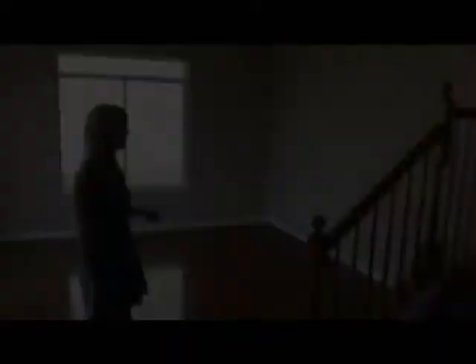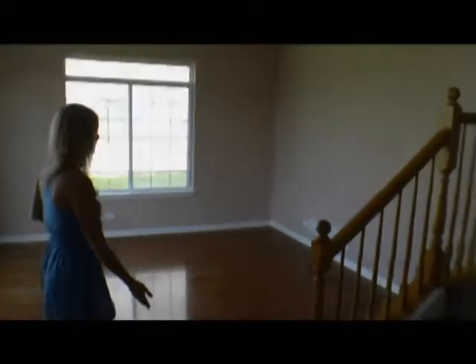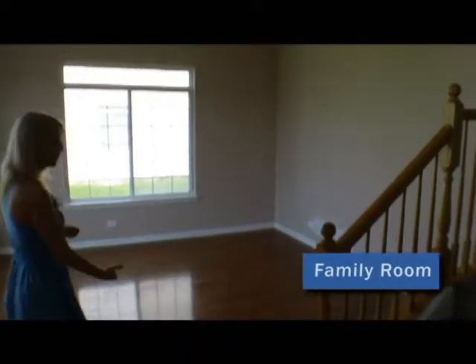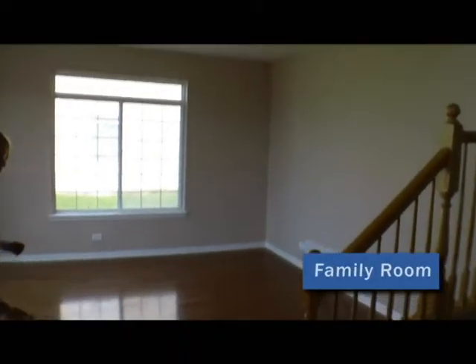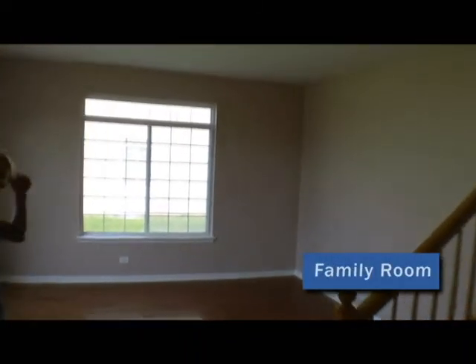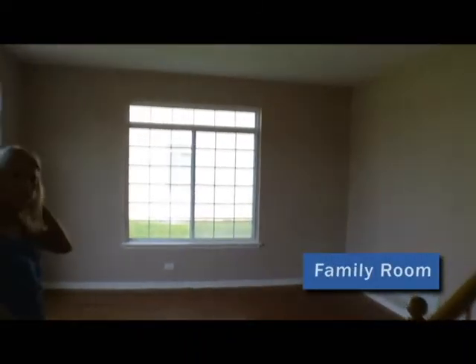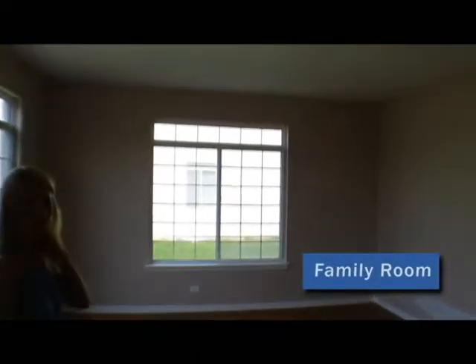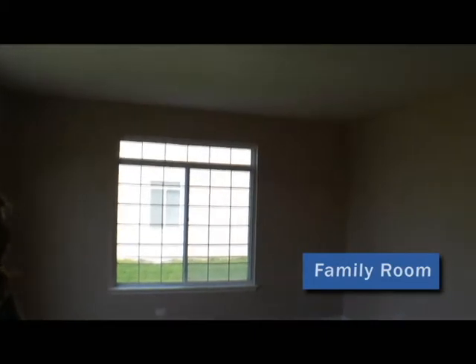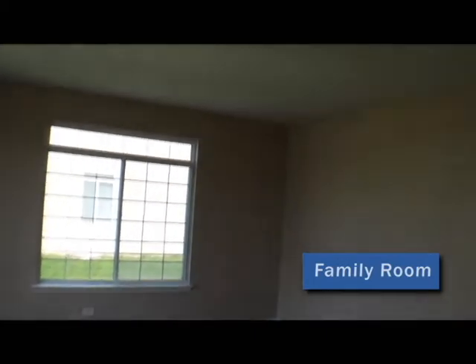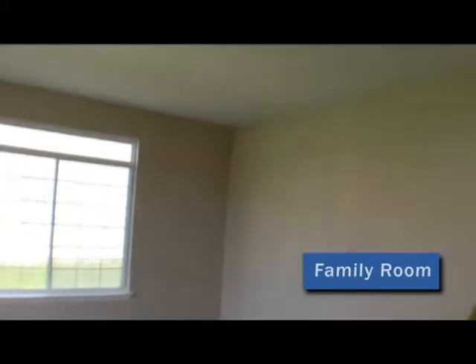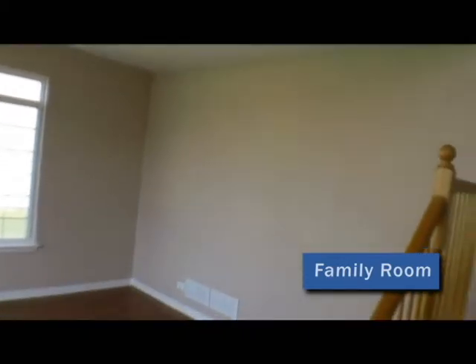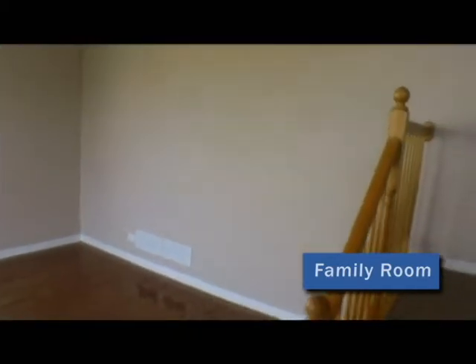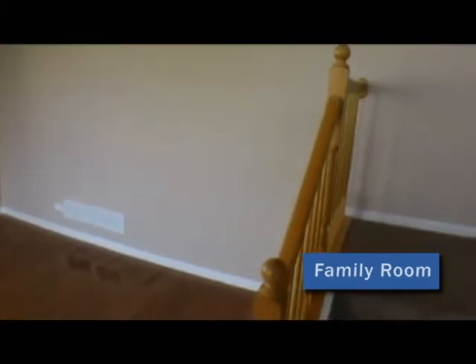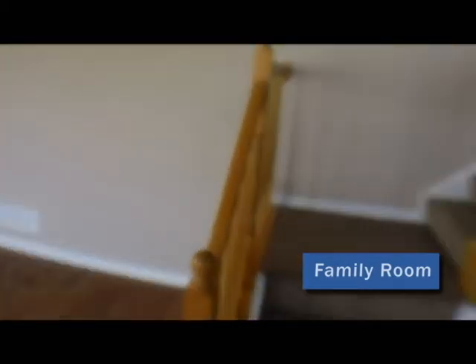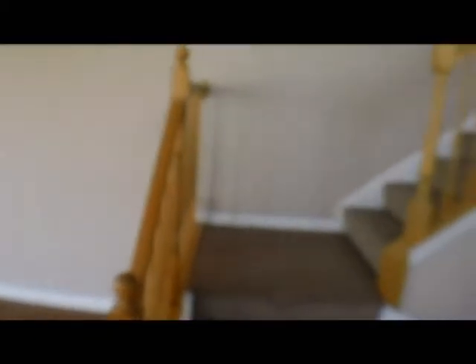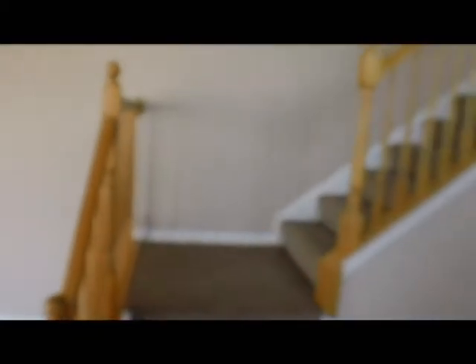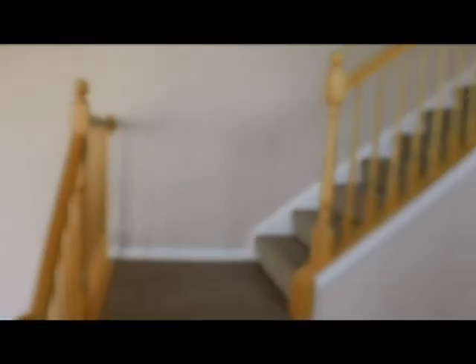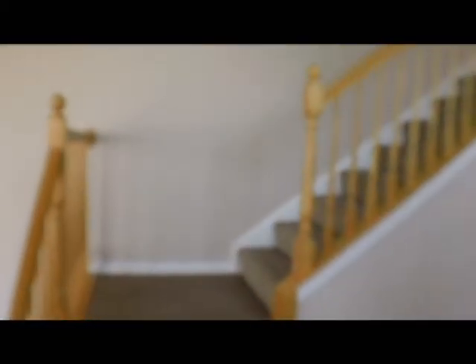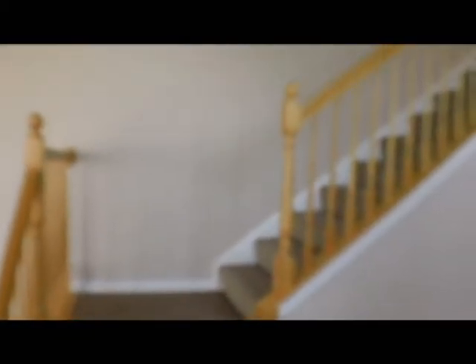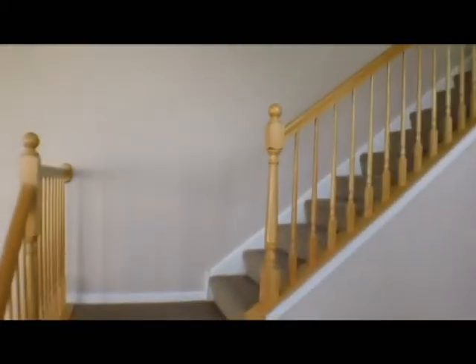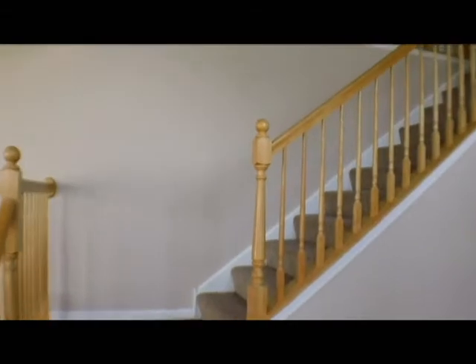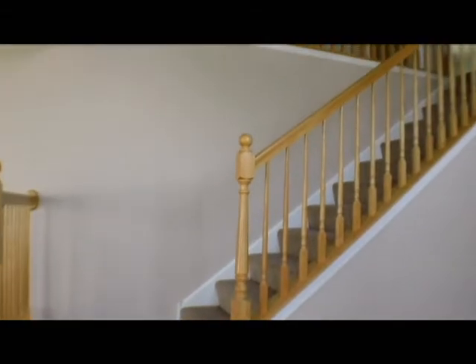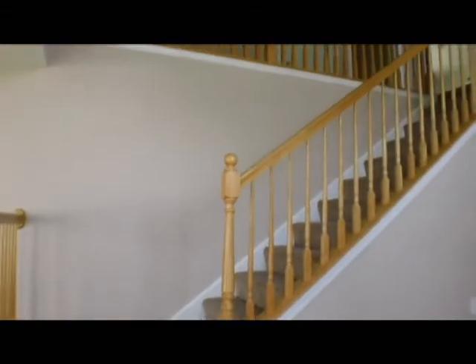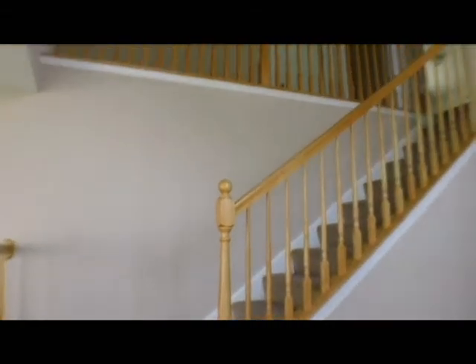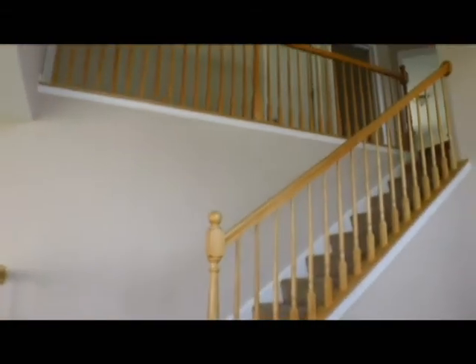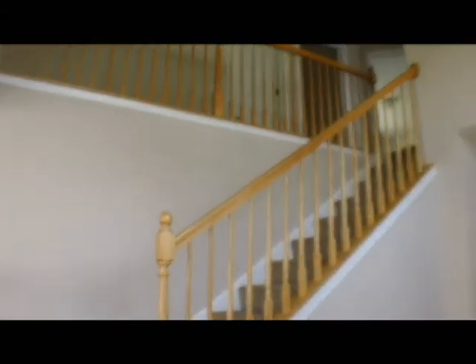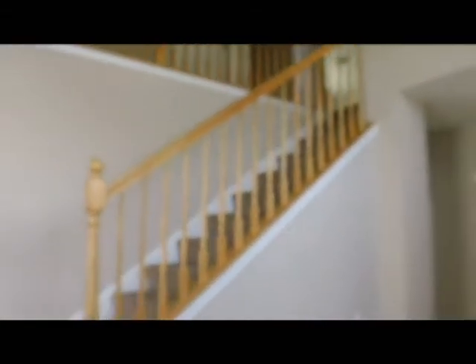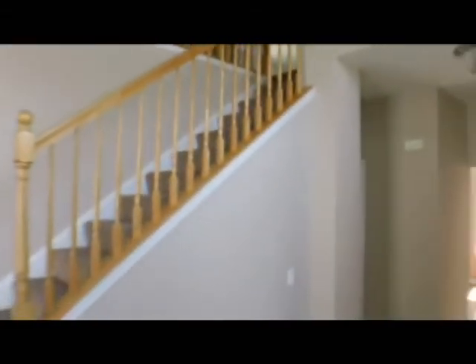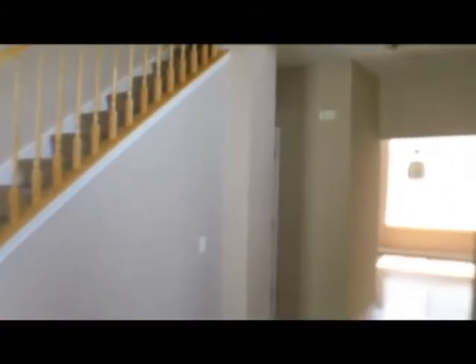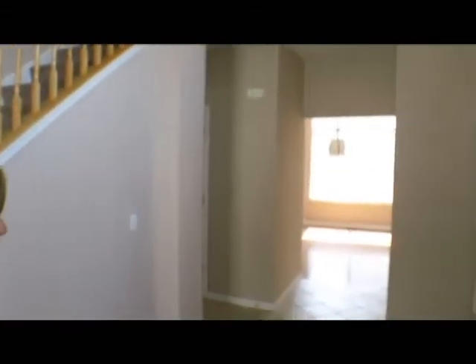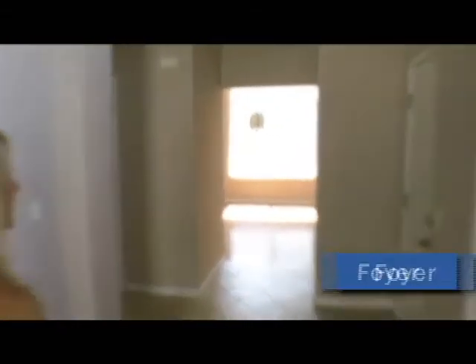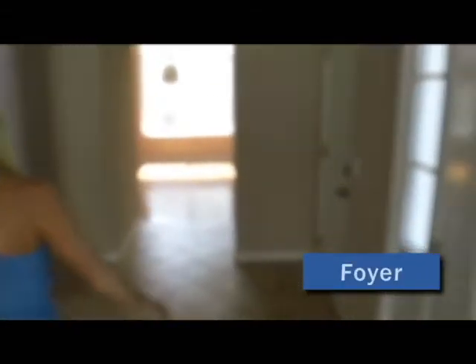Here we go to the front room. This is your living room — a couple couches, have it be a sitting space. It's all hardwood floors, painted all neutral colors. And we have the staircase; this would be your foyer, of course.